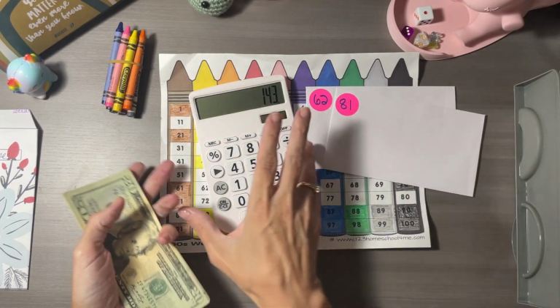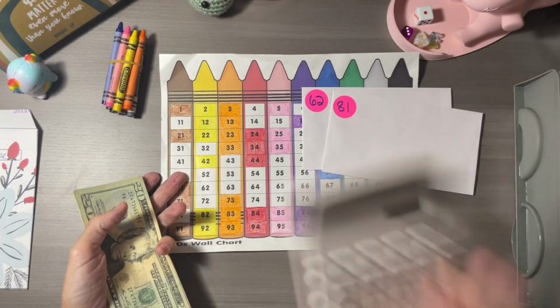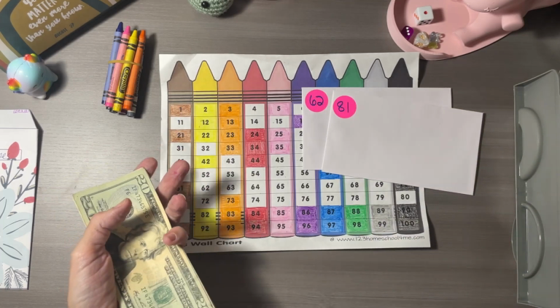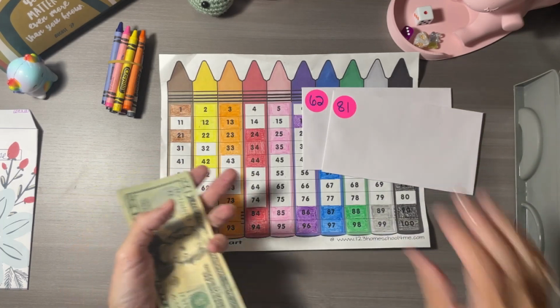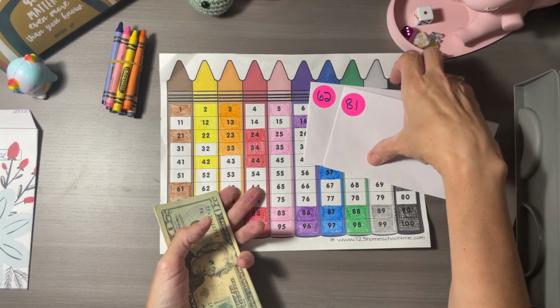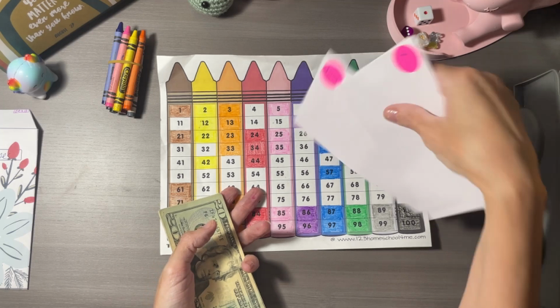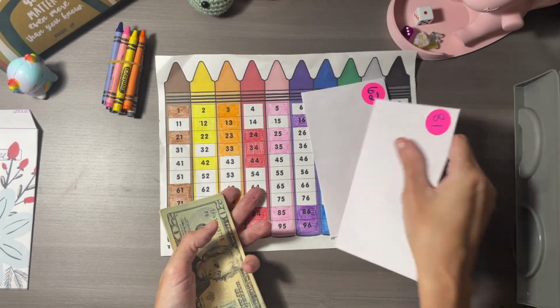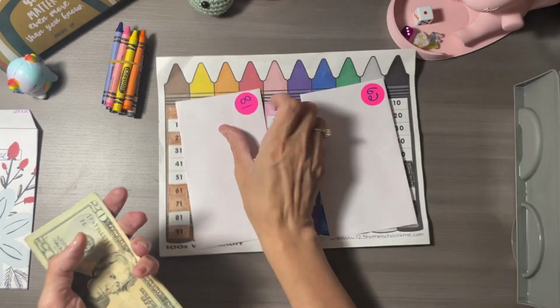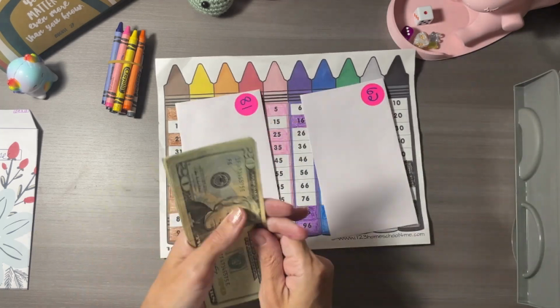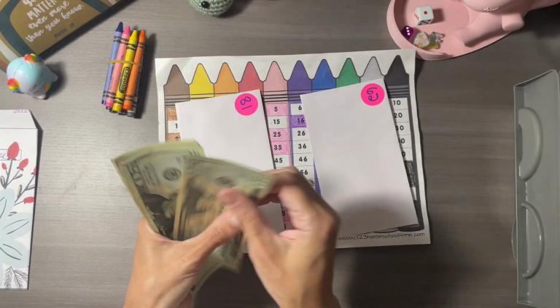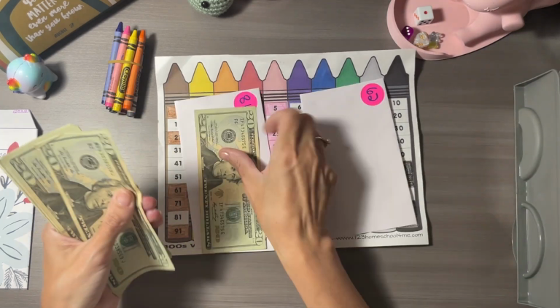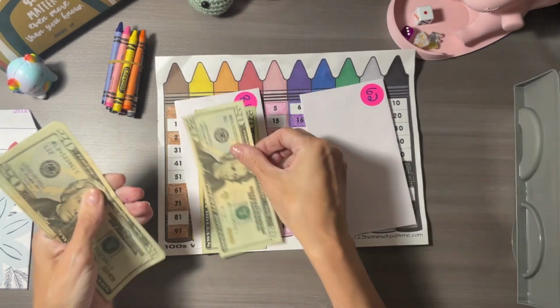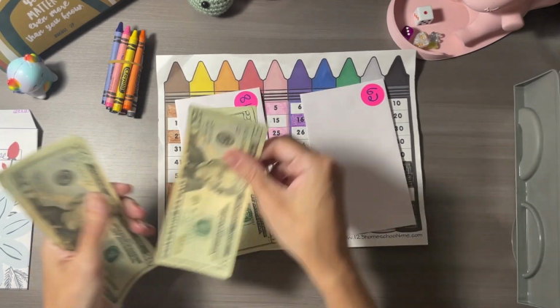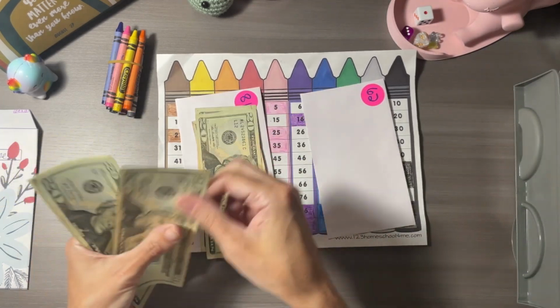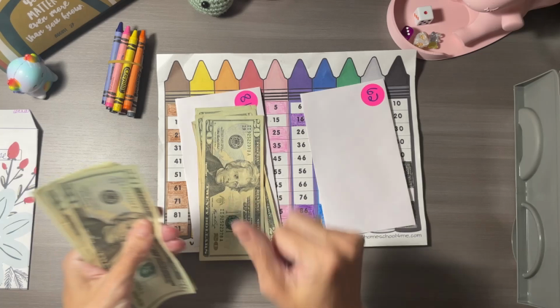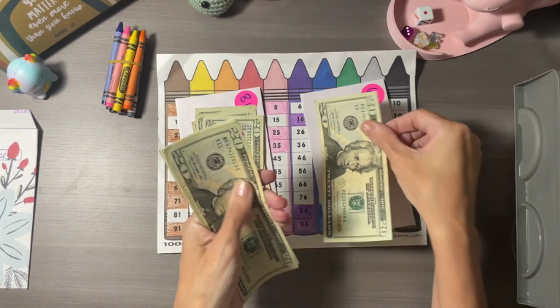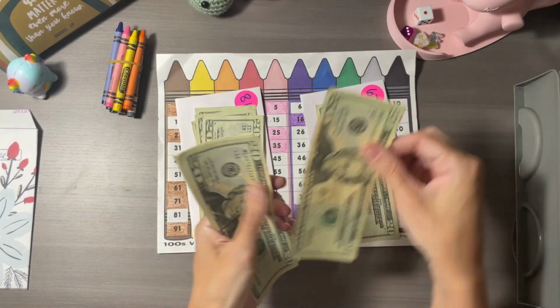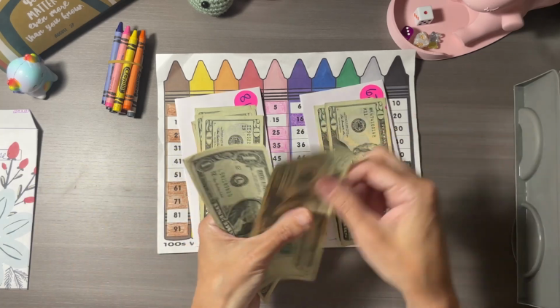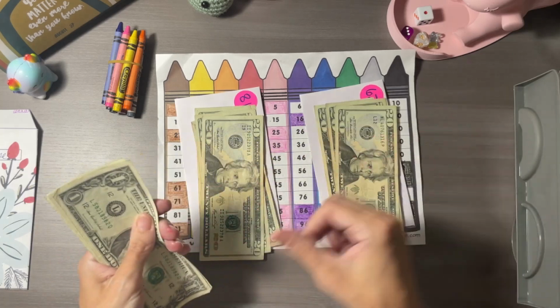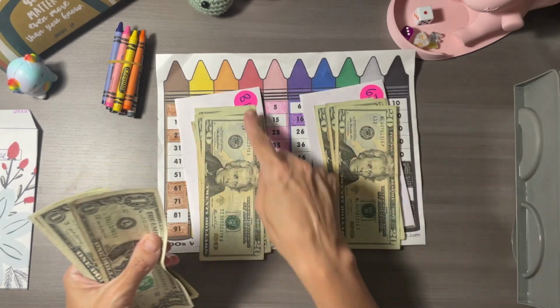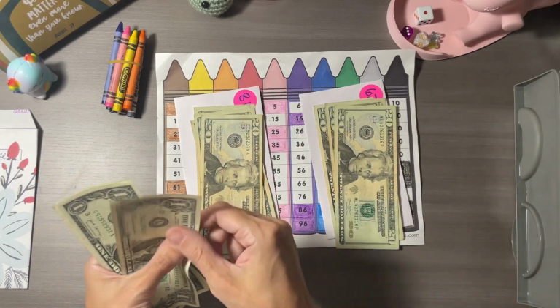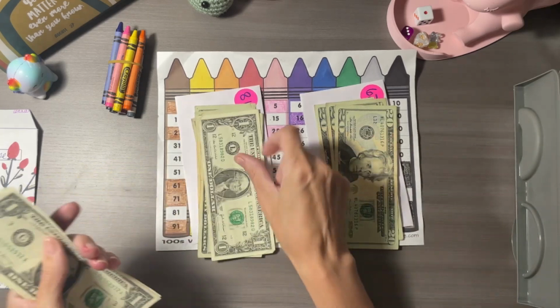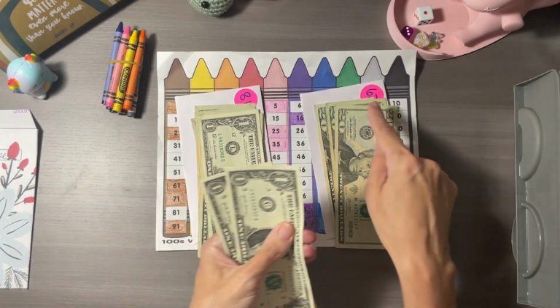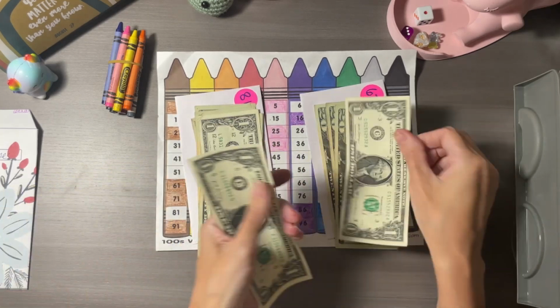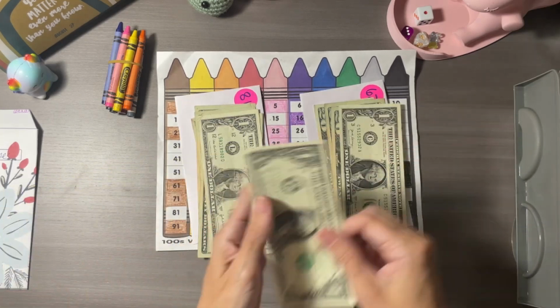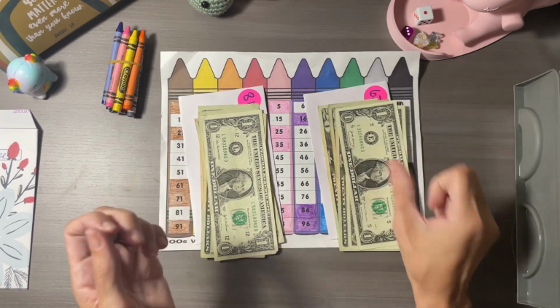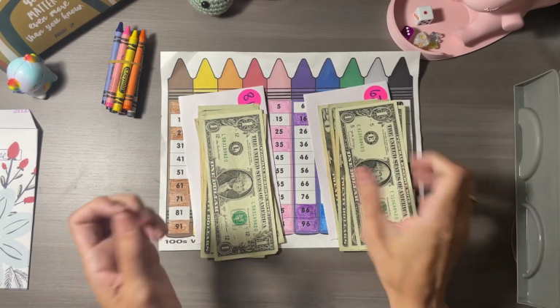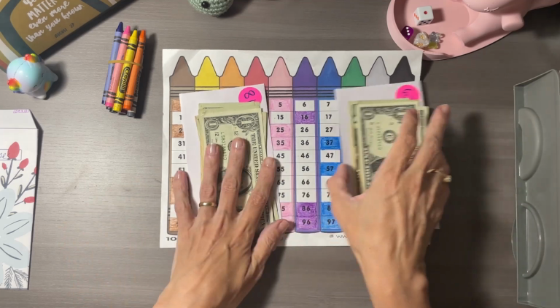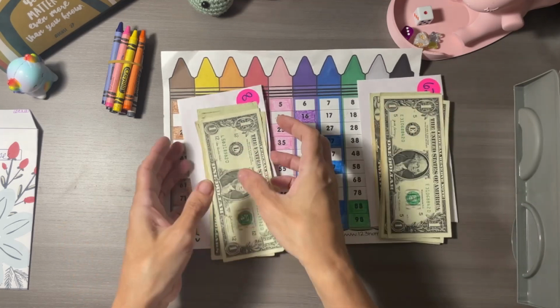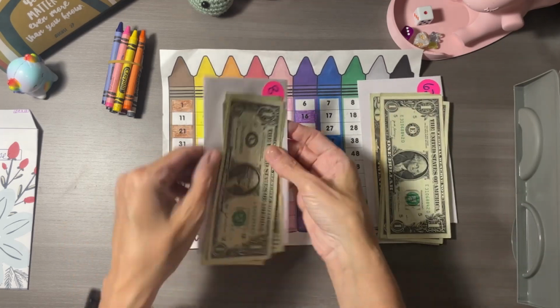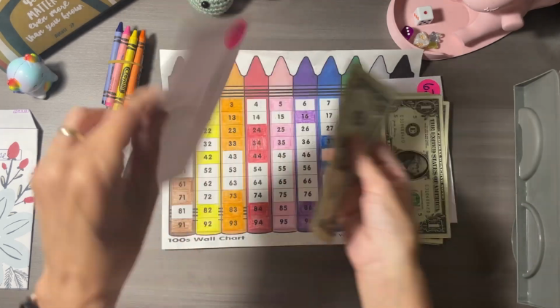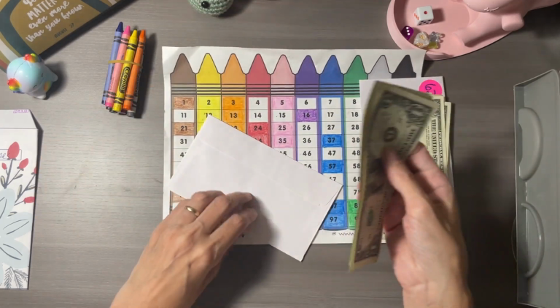We're gonna put them like that — 2, 4, 6, 8, 2, 4, 6 — and then 81 and 62, and we'll tuck these in the envelope.